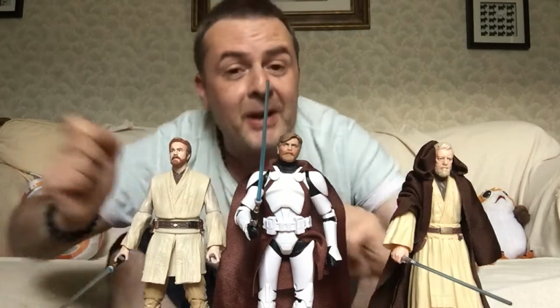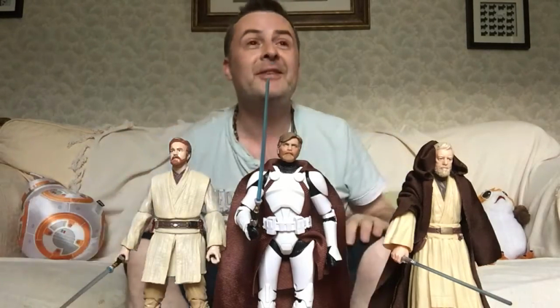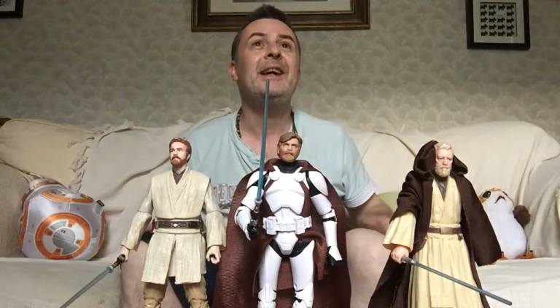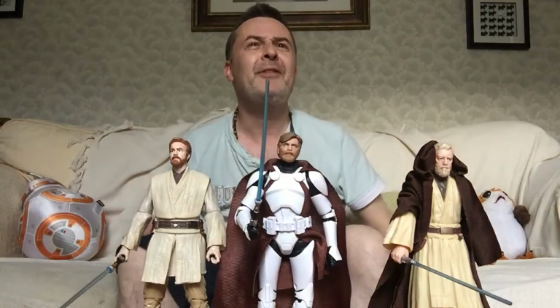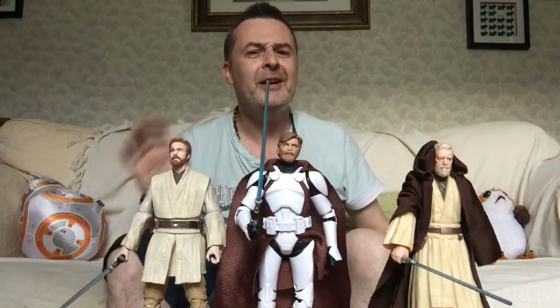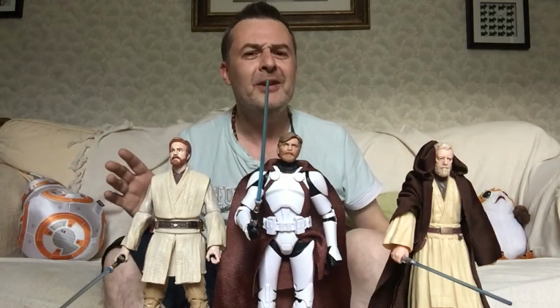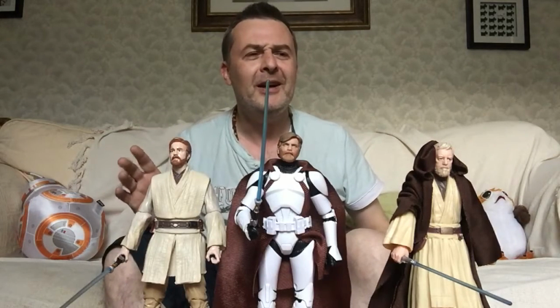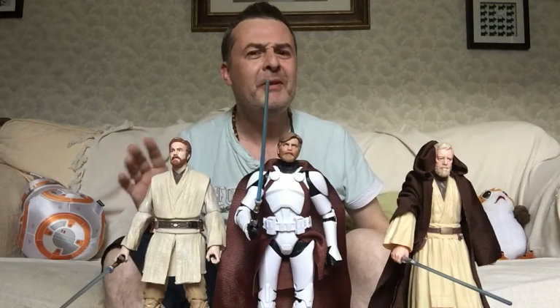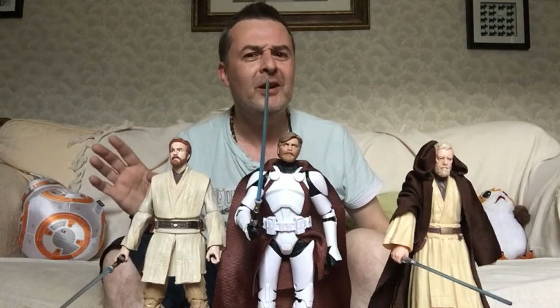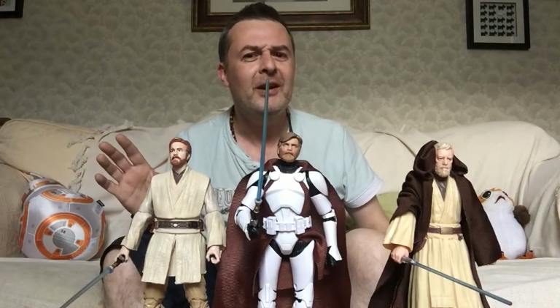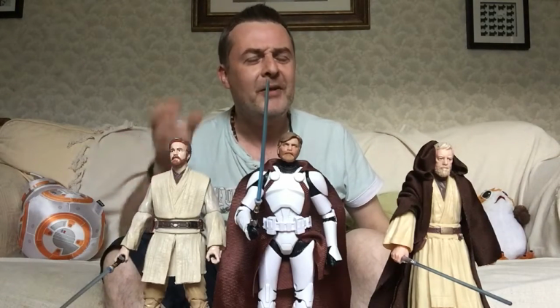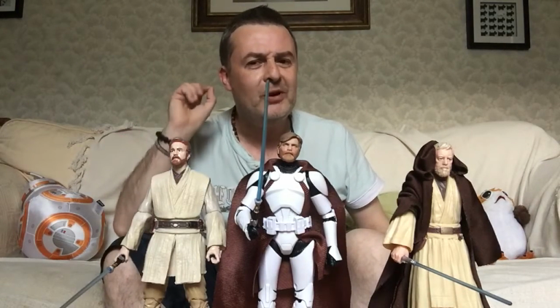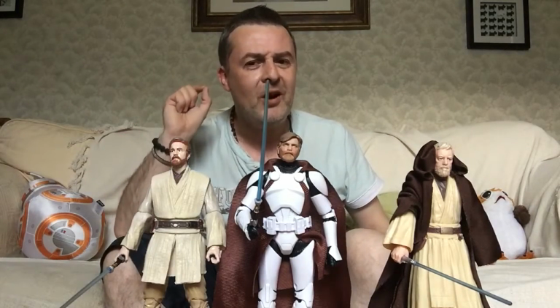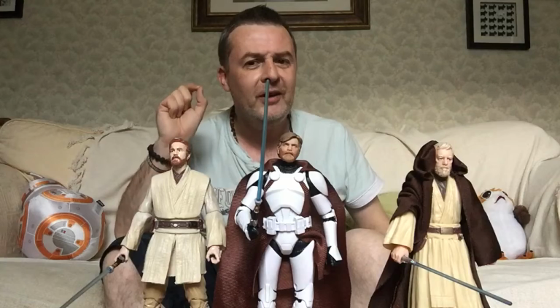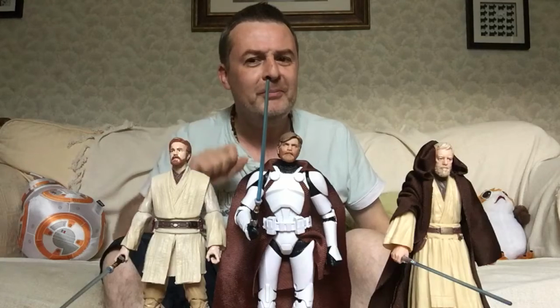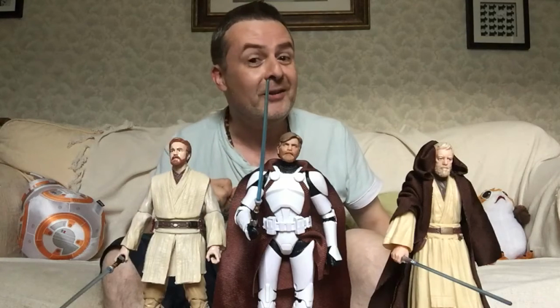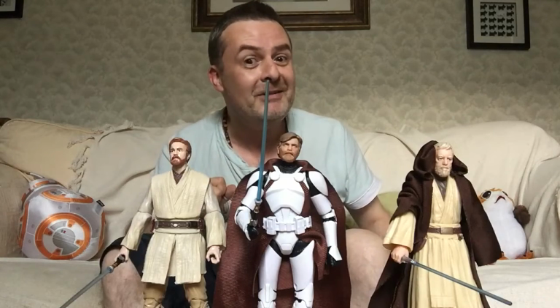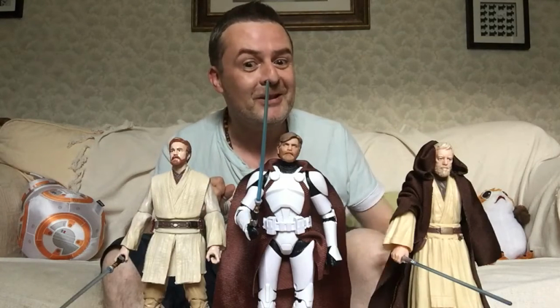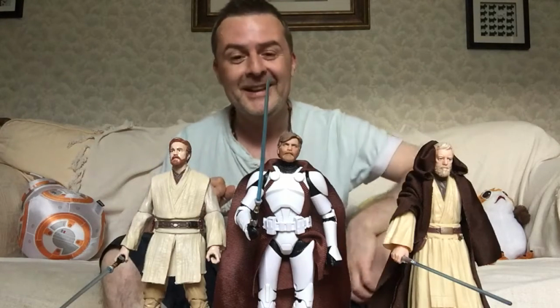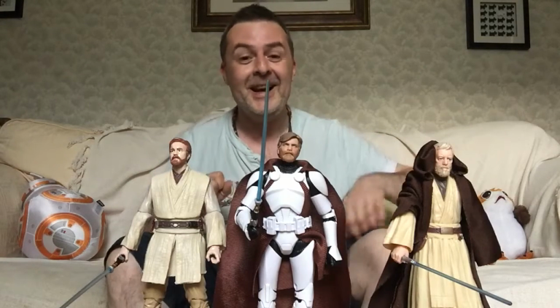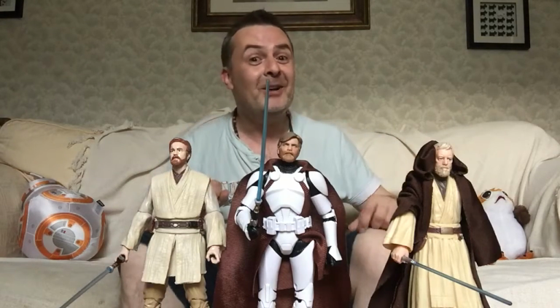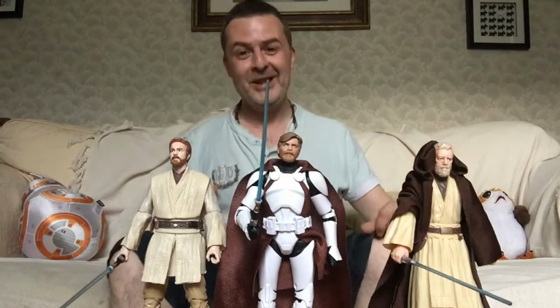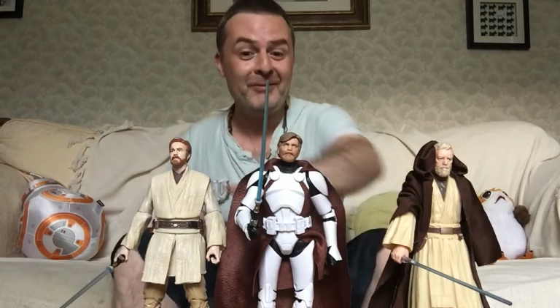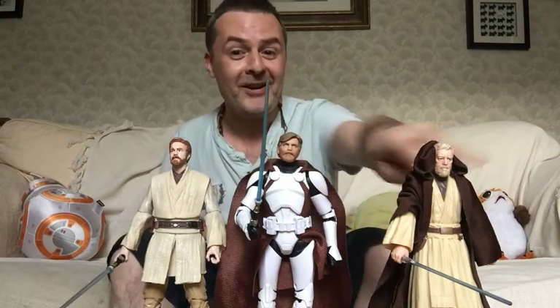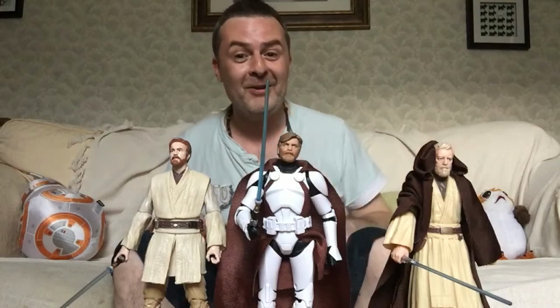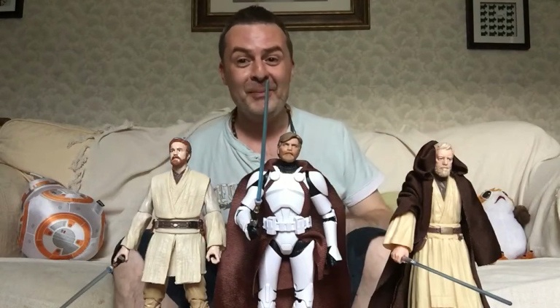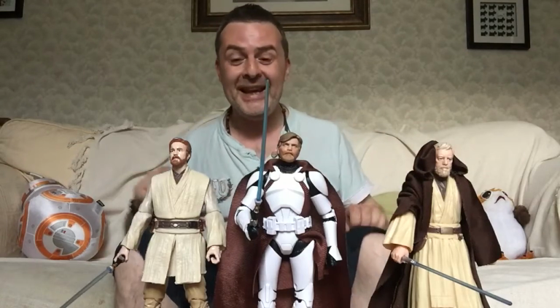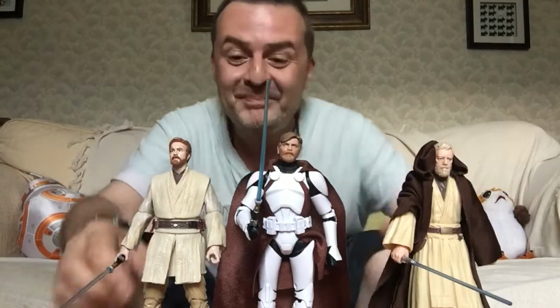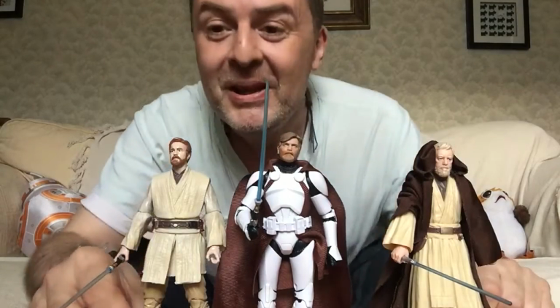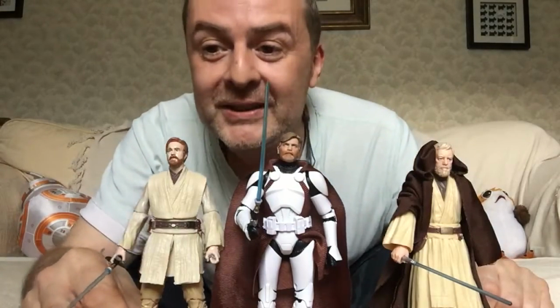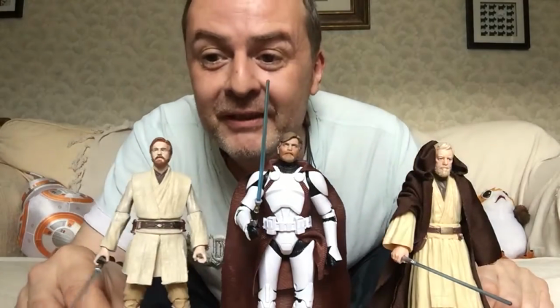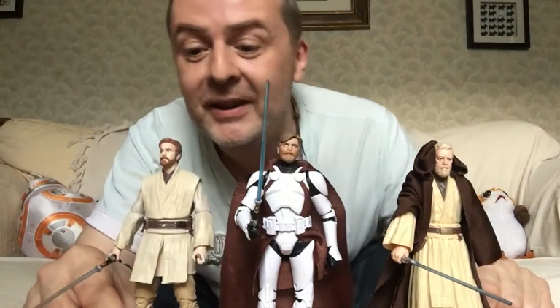I might have to see if I've got a clone where the helmet comes off — I might put that on and see what he would look like, like that clone Kenobi. In fact, we've got our clone Kenobis here. Very, very nice.